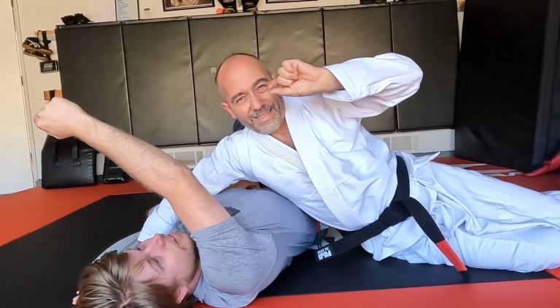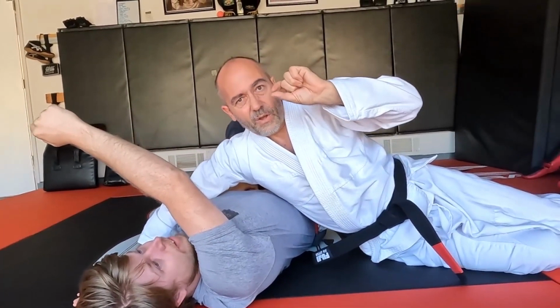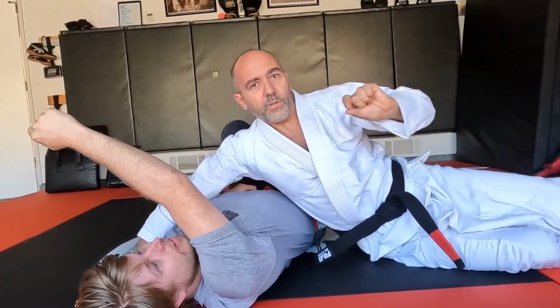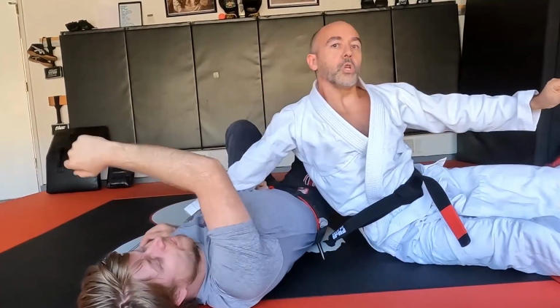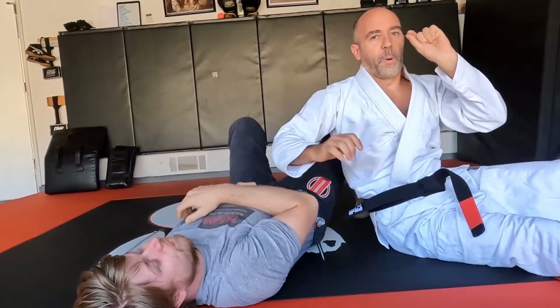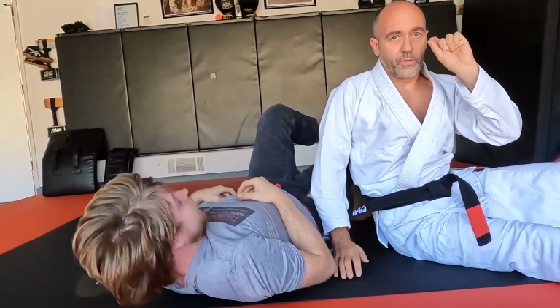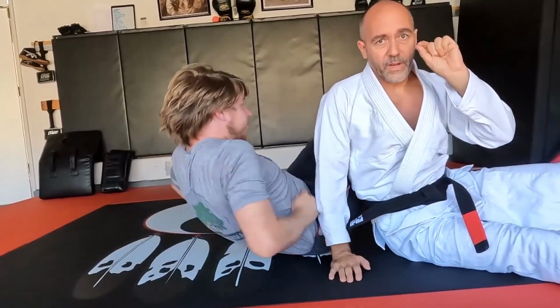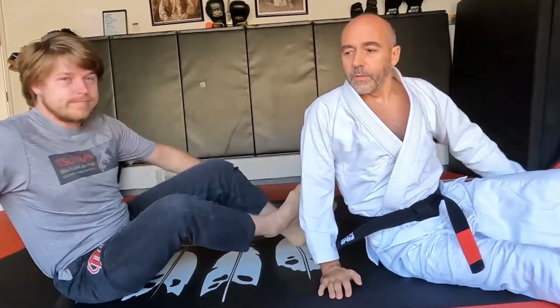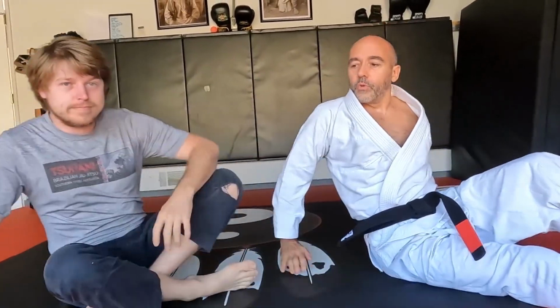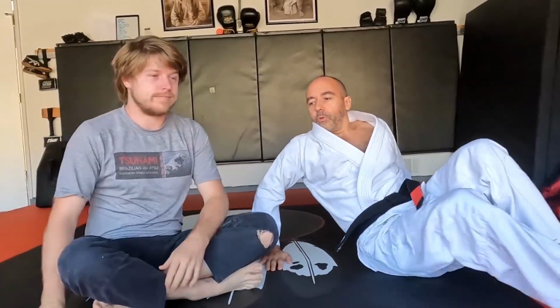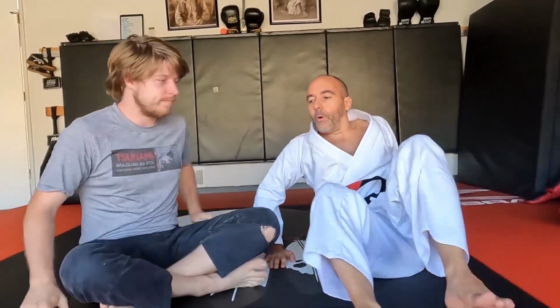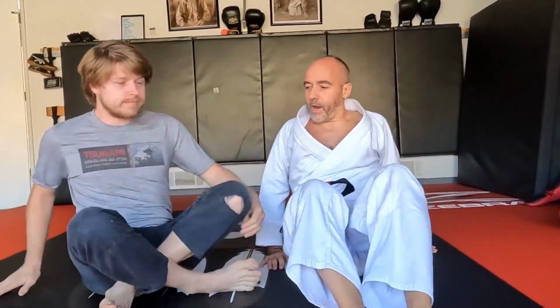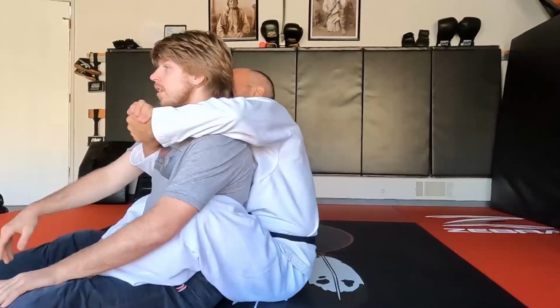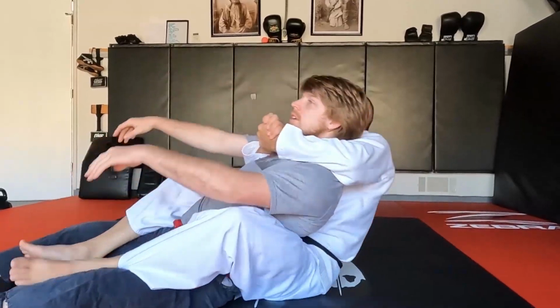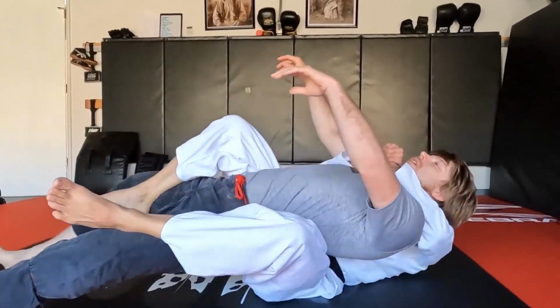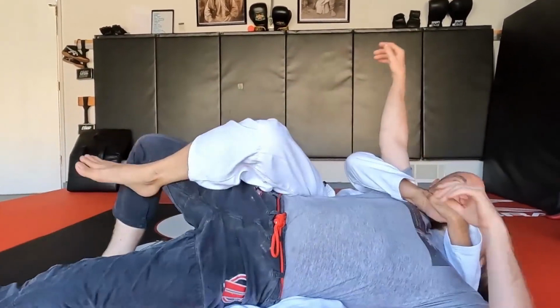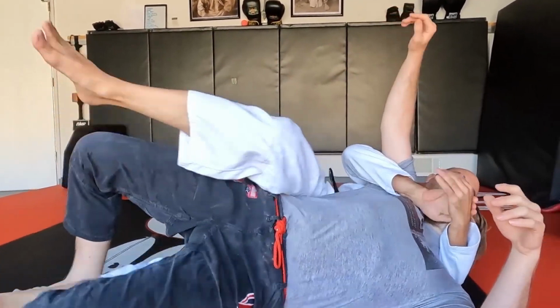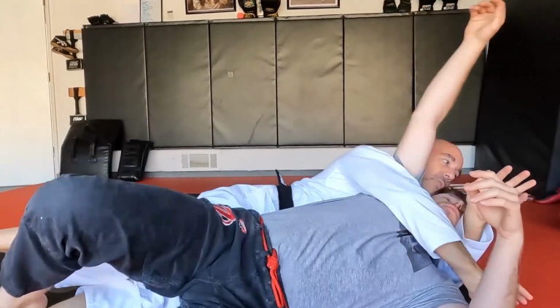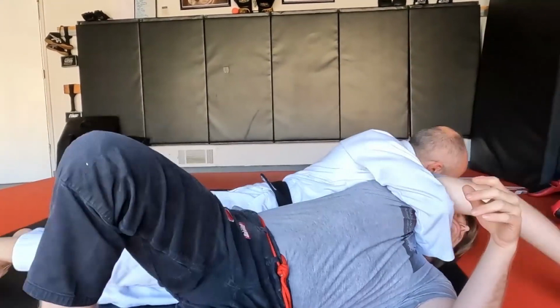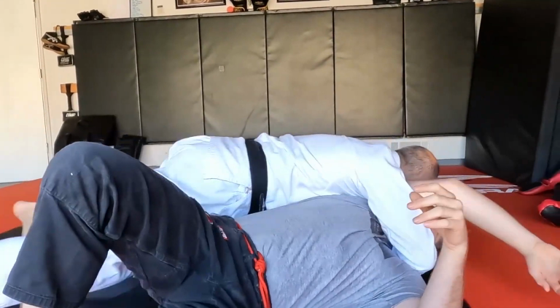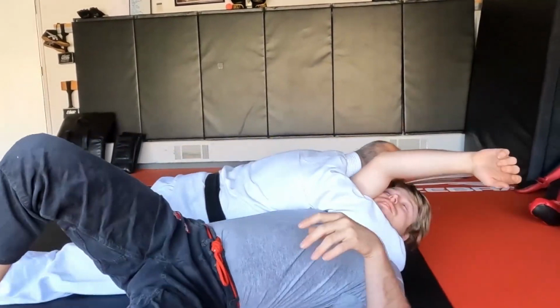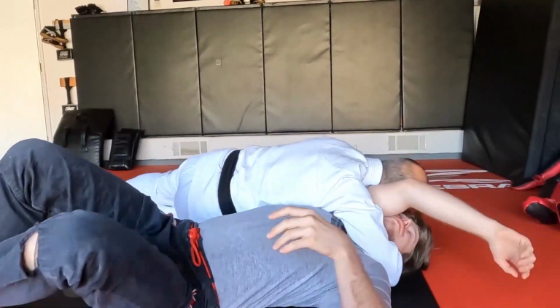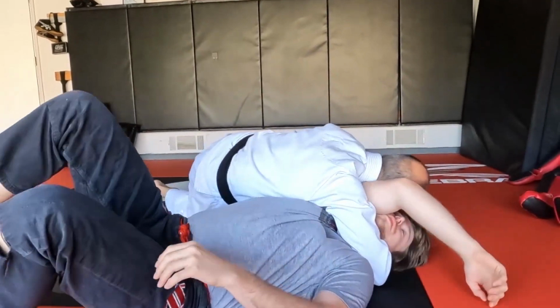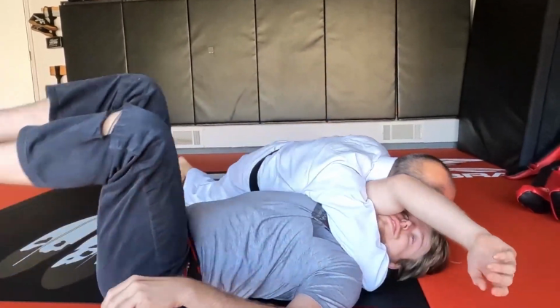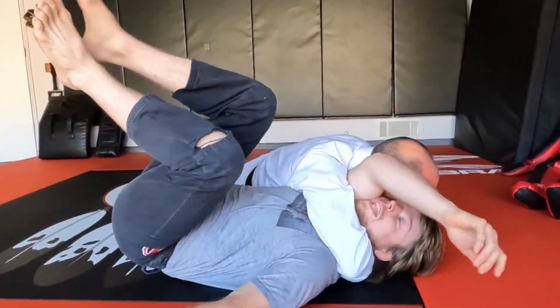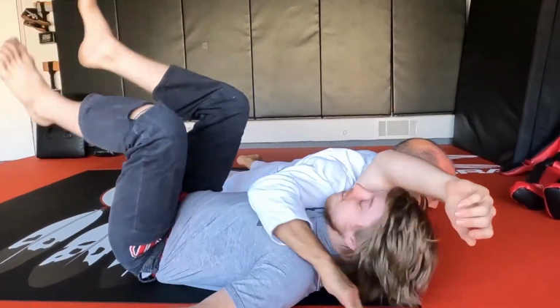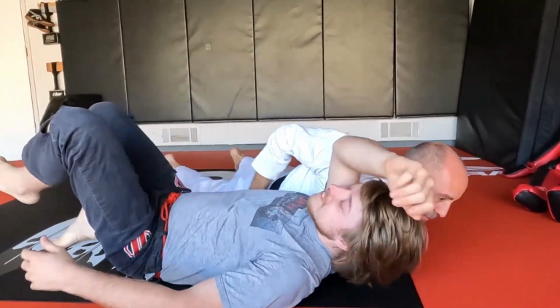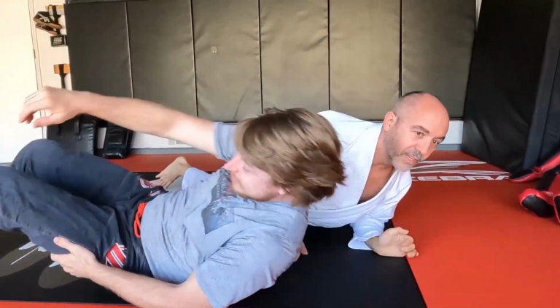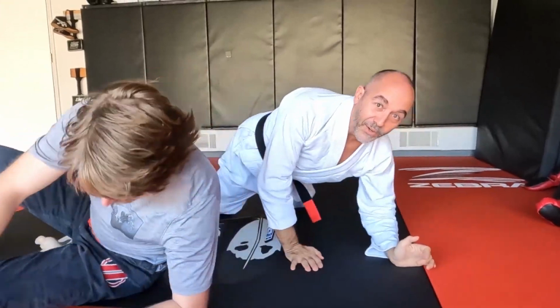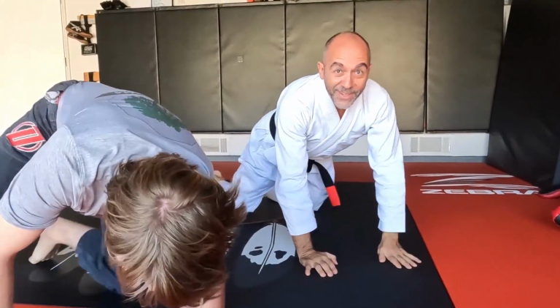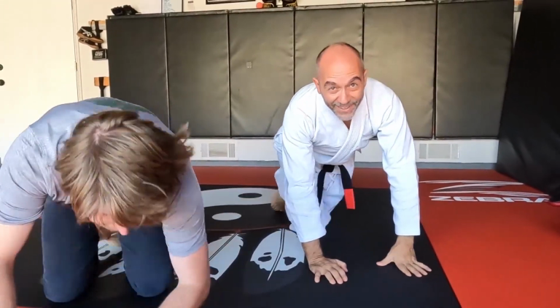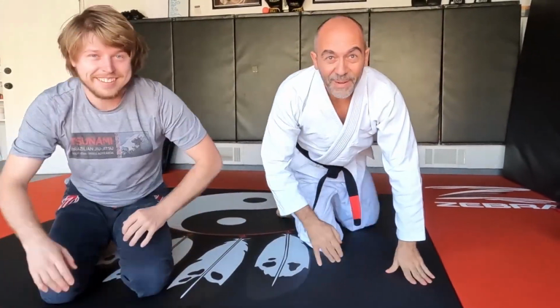That was super close. Just to show you one more time: seat belt, got to the side, switch, got the squeeze — and hopefully he doesn't die.